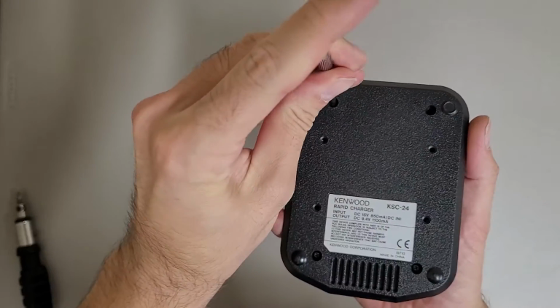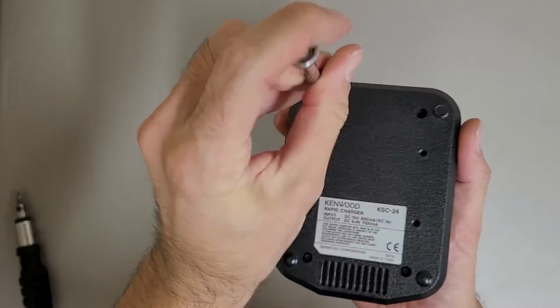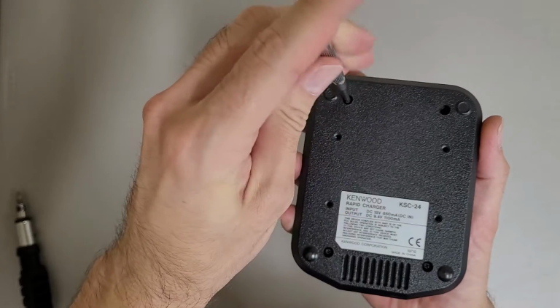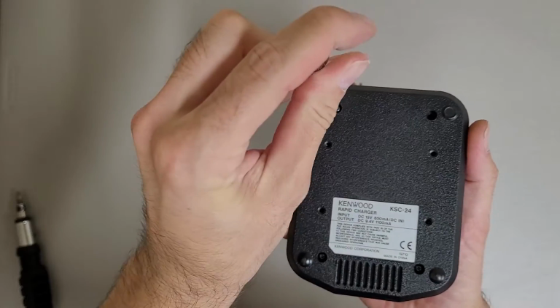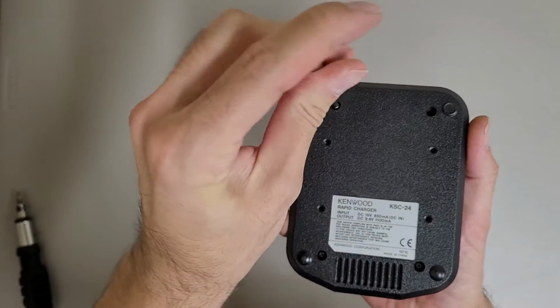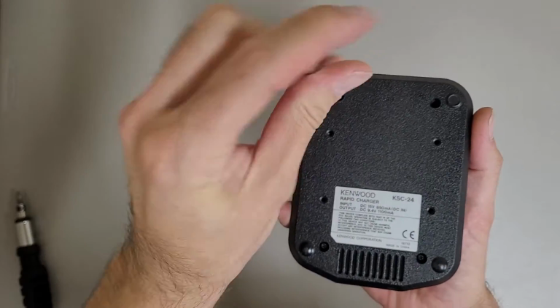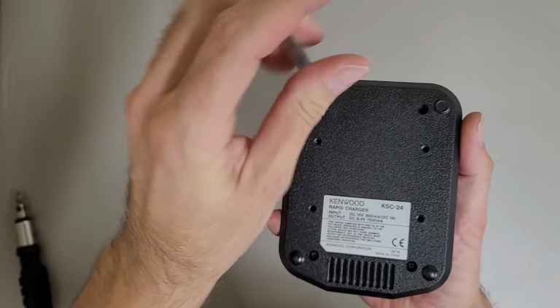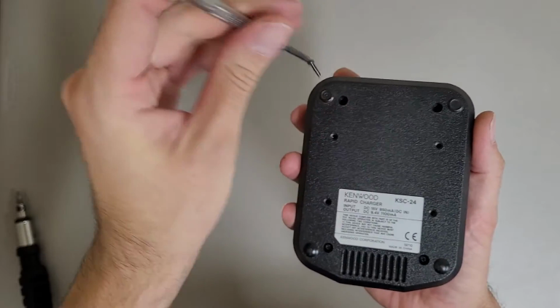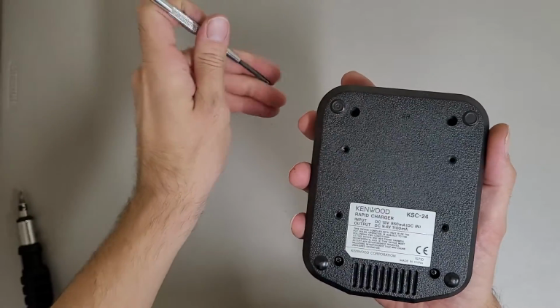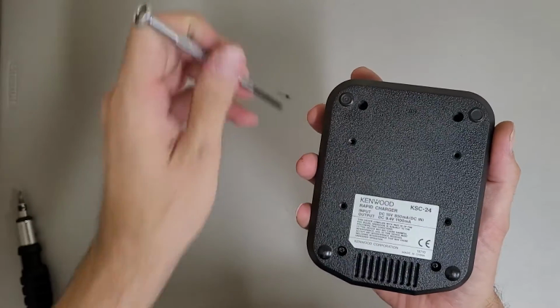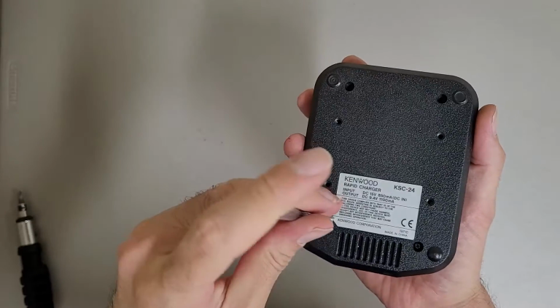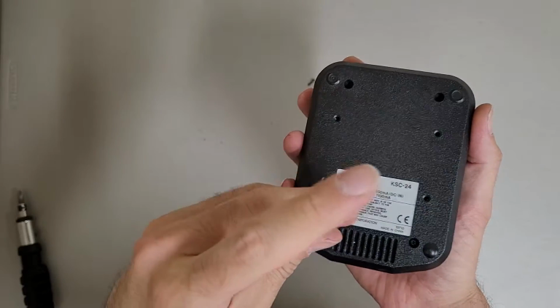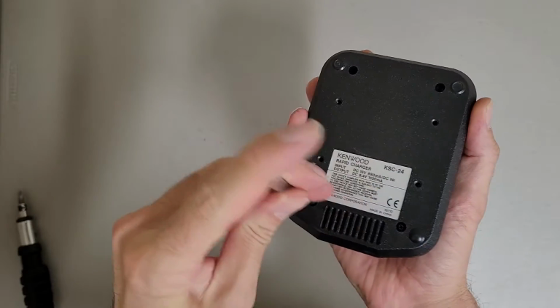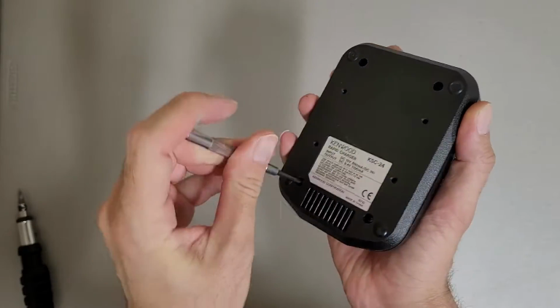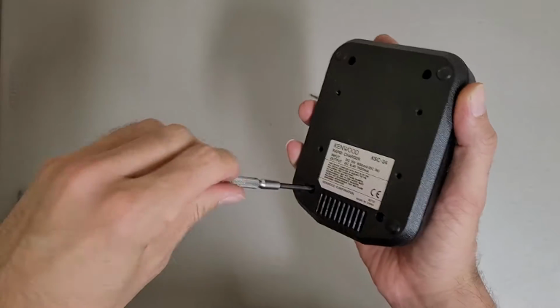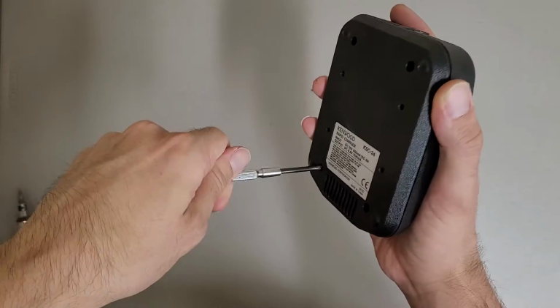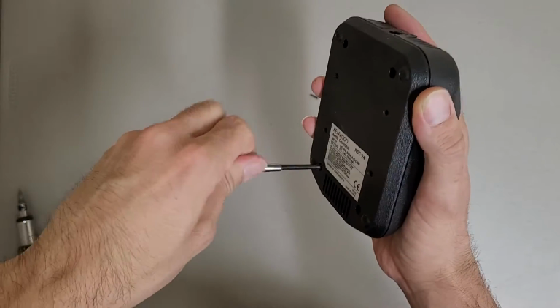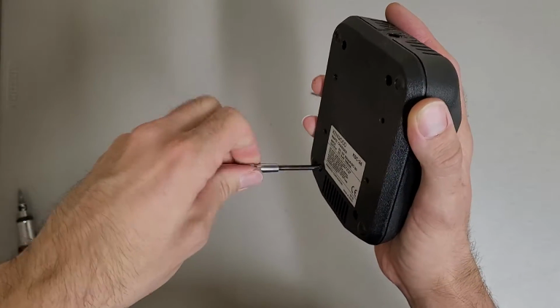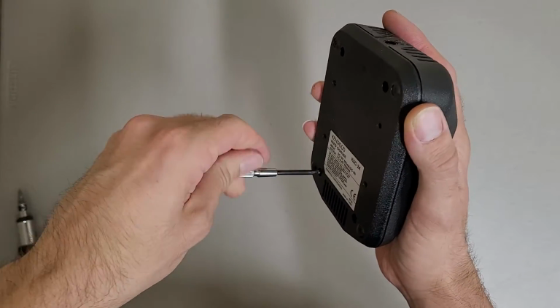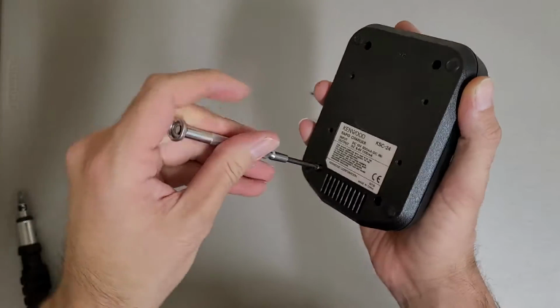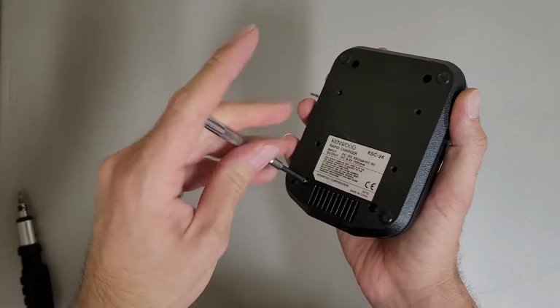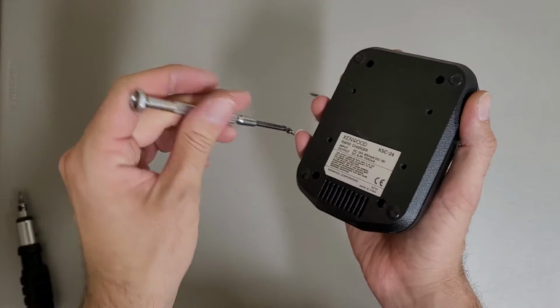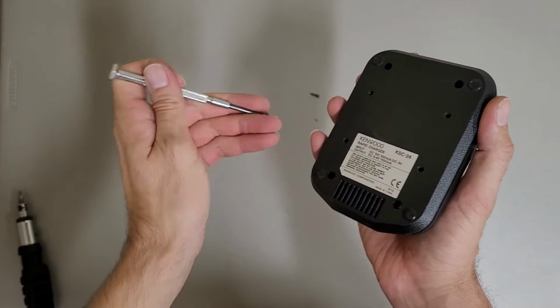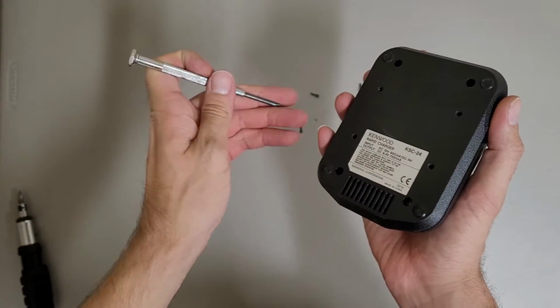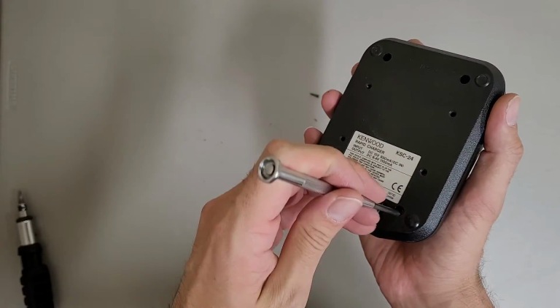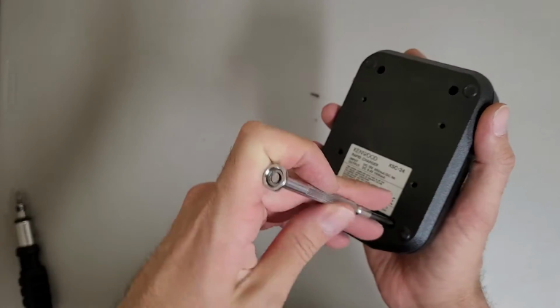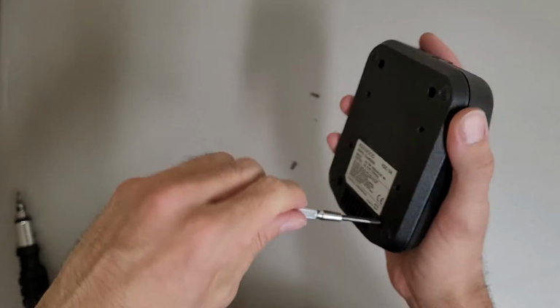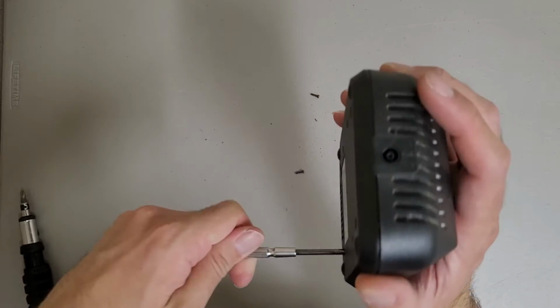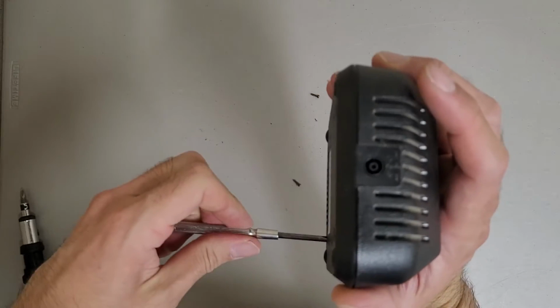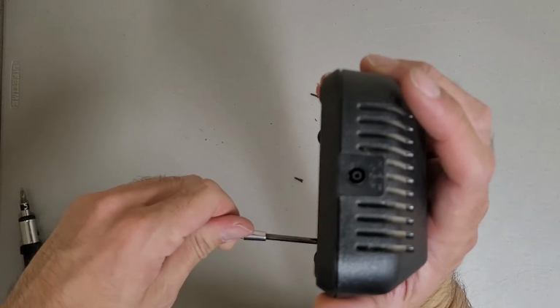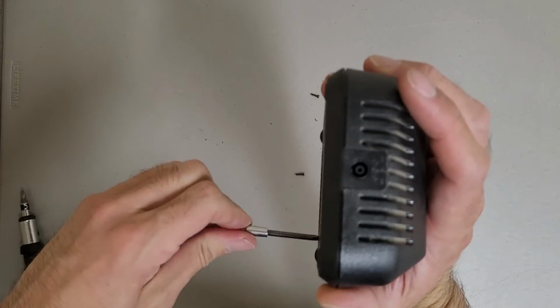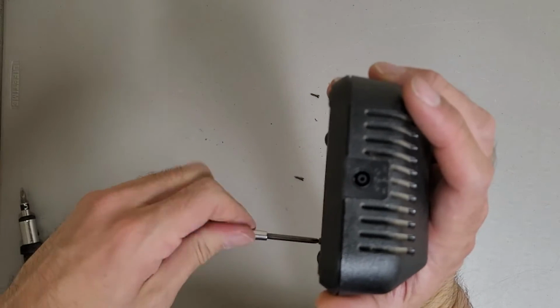It does run off of 15 volts, 650 milliamps, but it does use an oddball power jack. It uses a barrel plug with a center pin, which can be annoying.